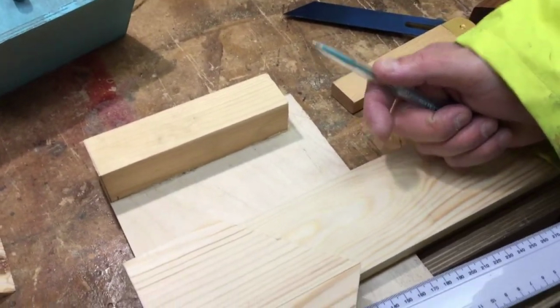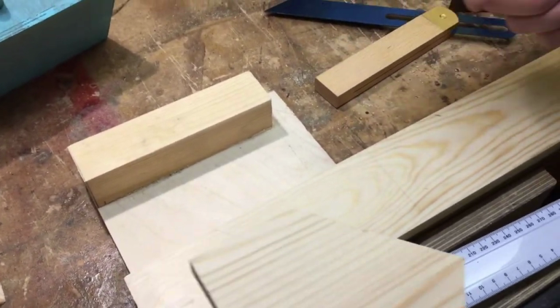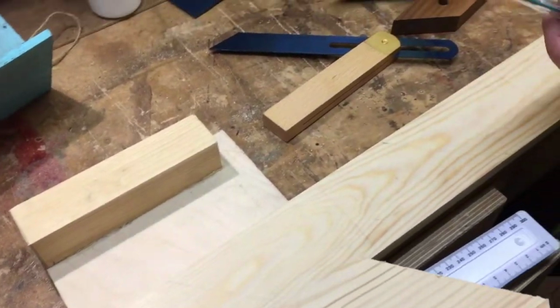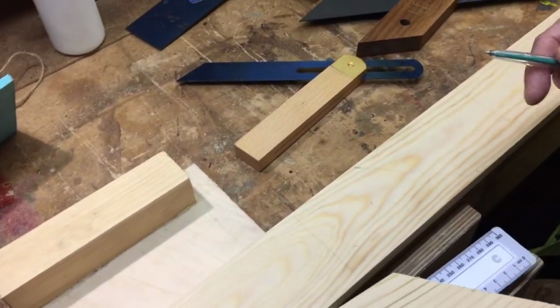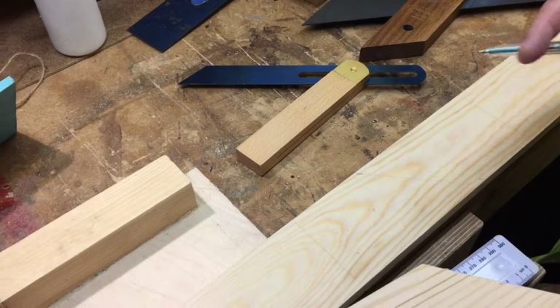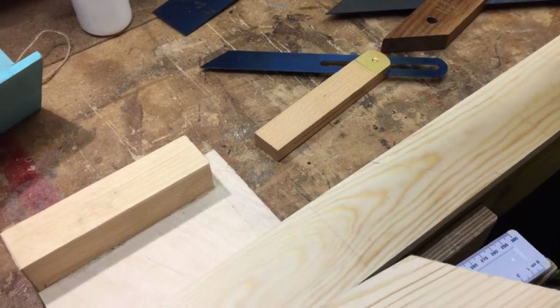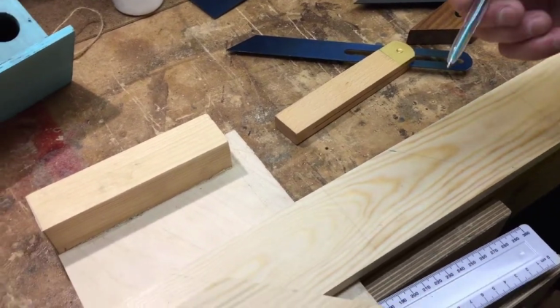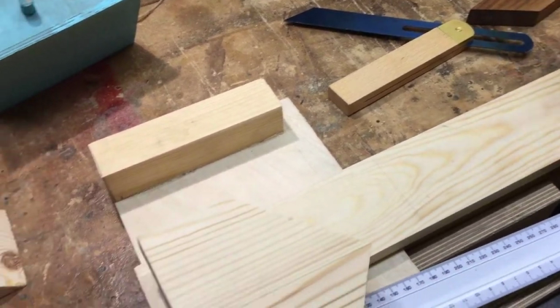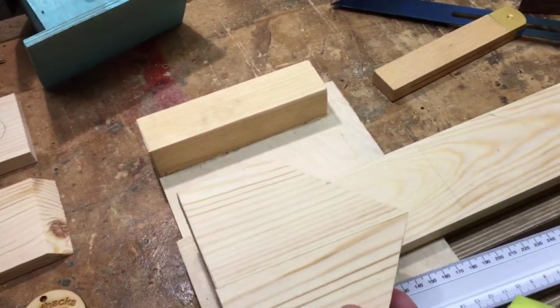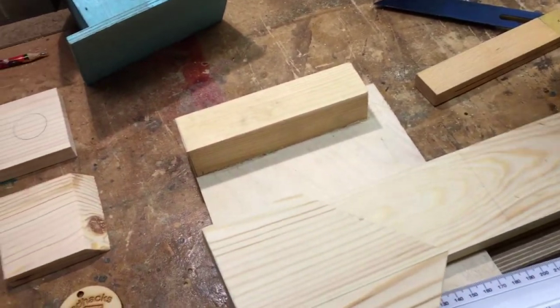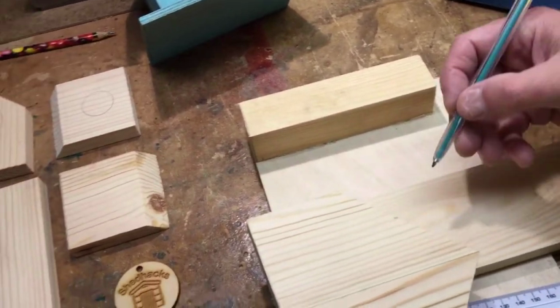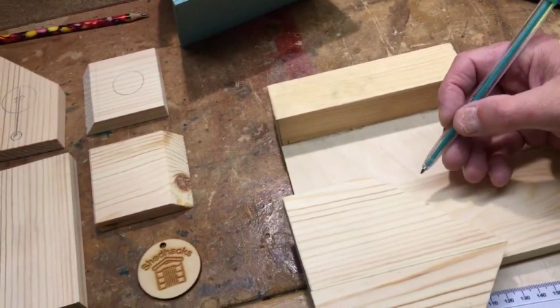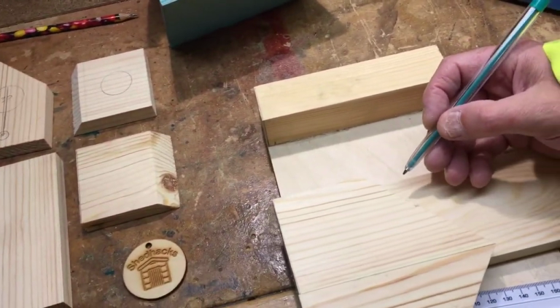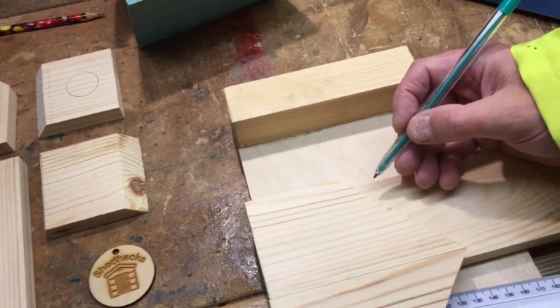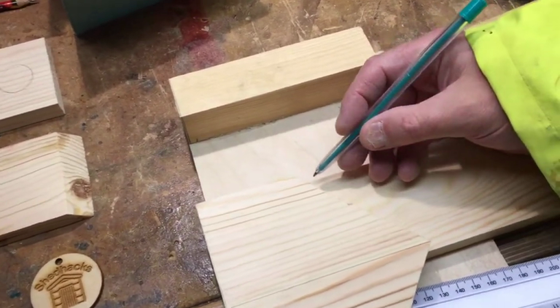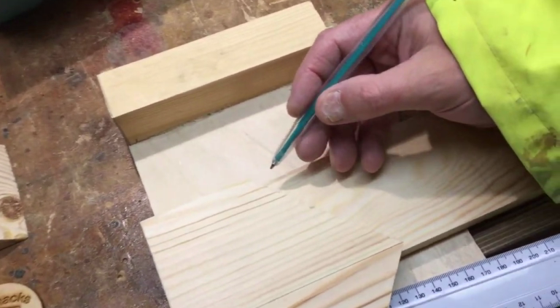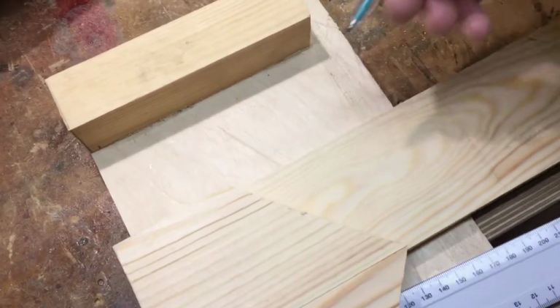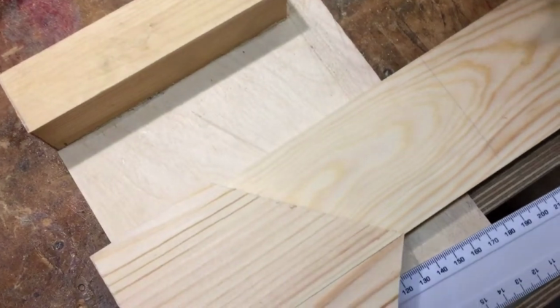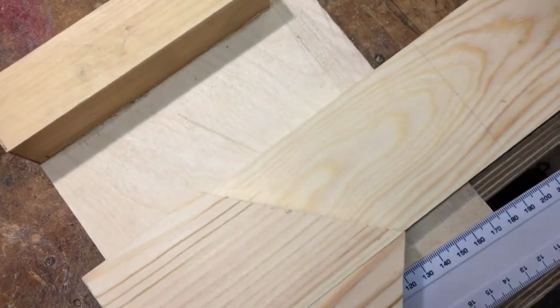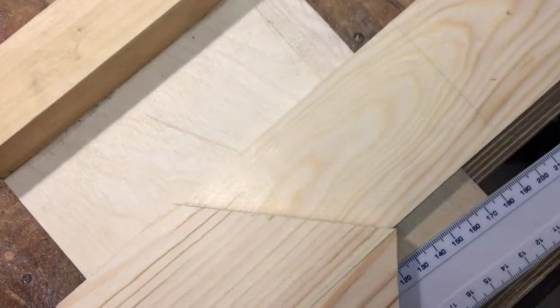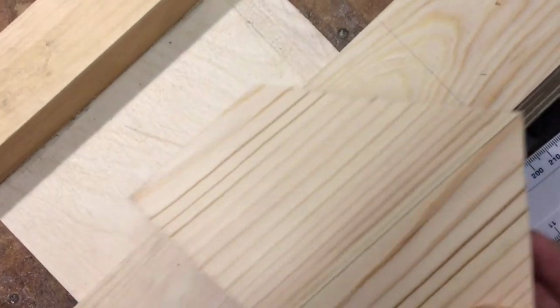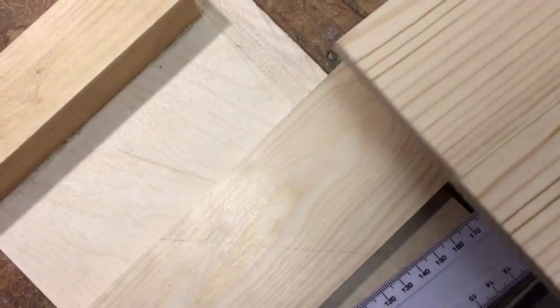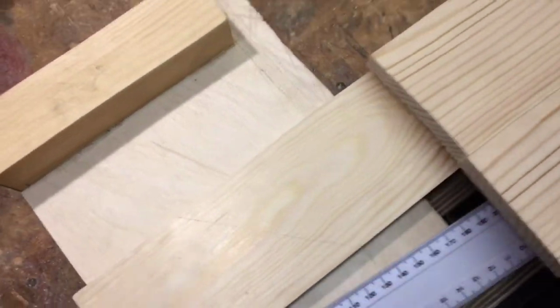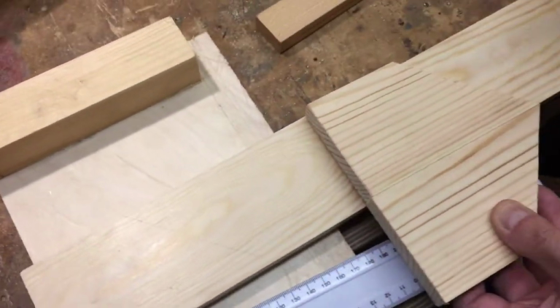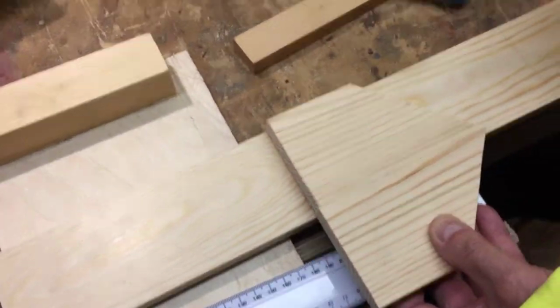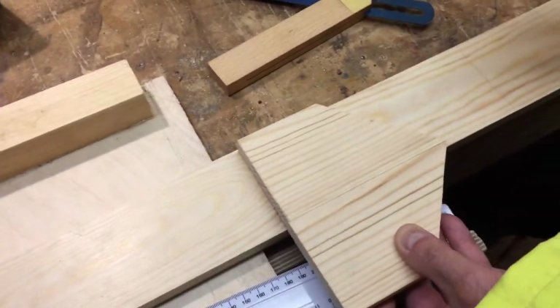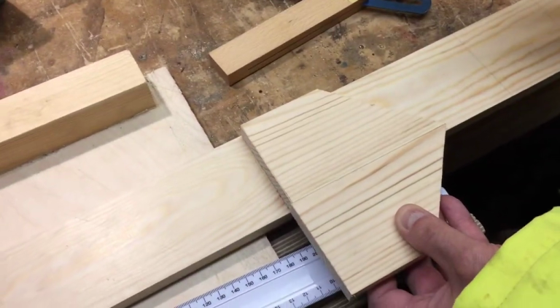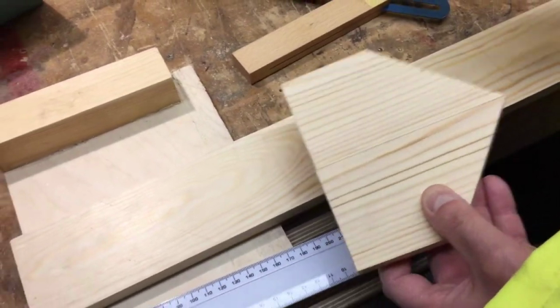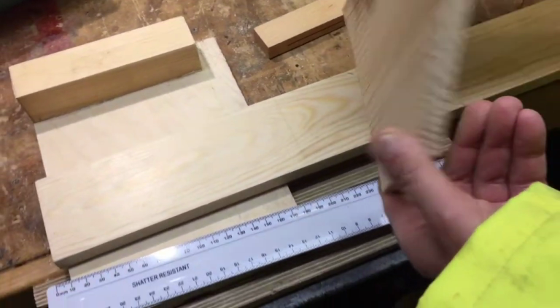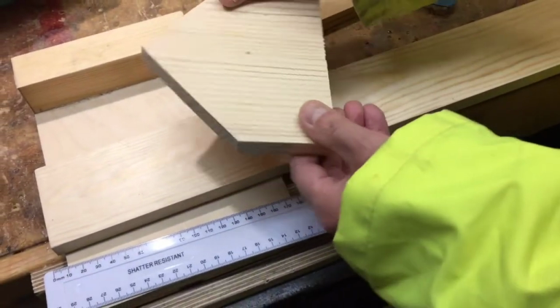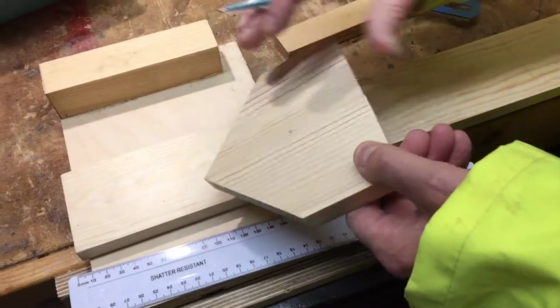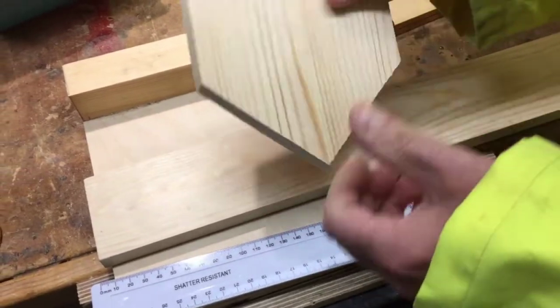Why are you using pen? I'm using pen because I want the viewers to see it. Normally it would just be penciled. Avoid pen because it can damage your work. And there's another one on the reverse.